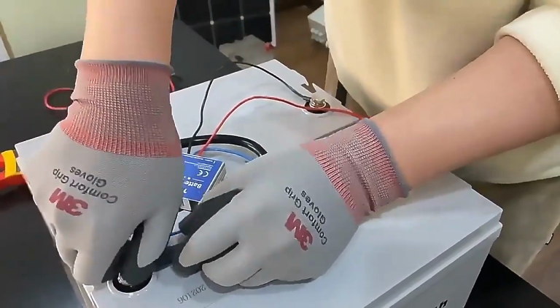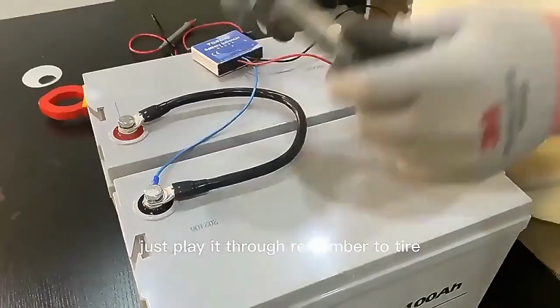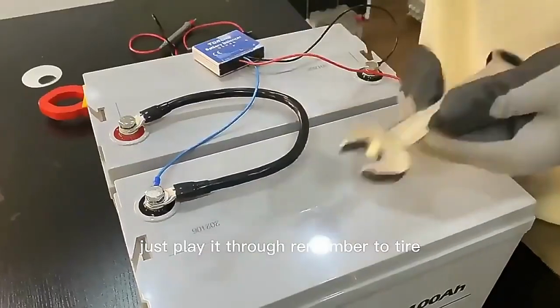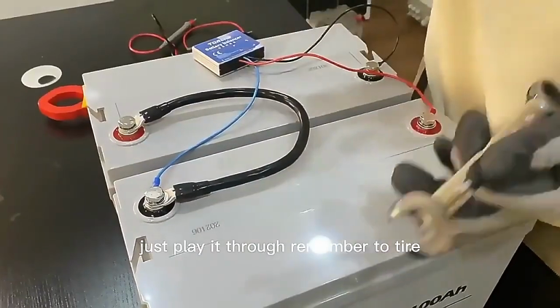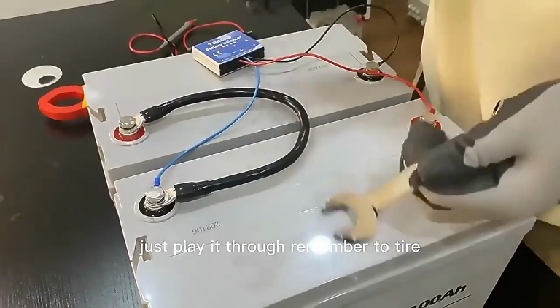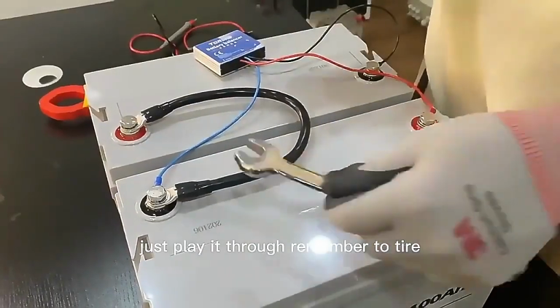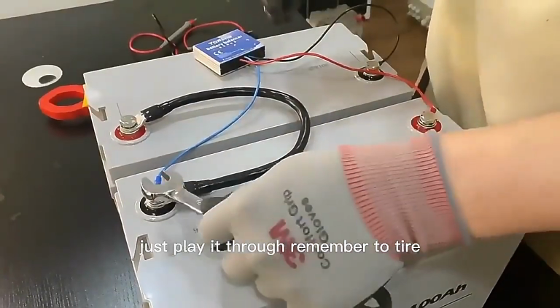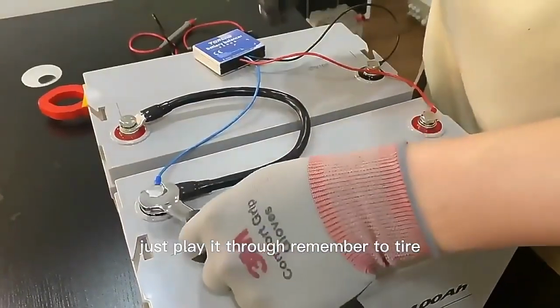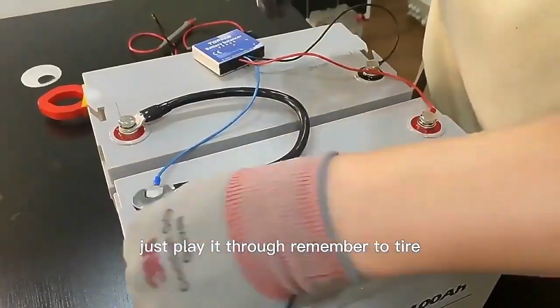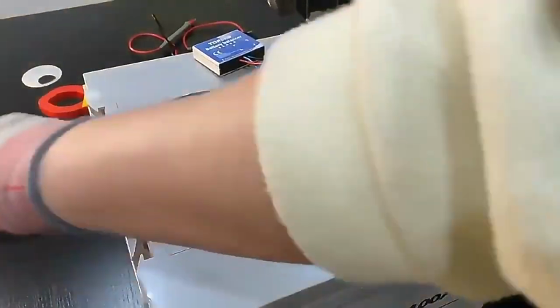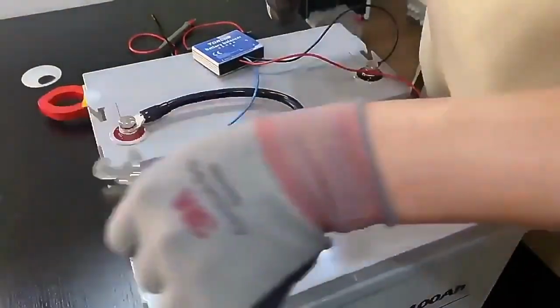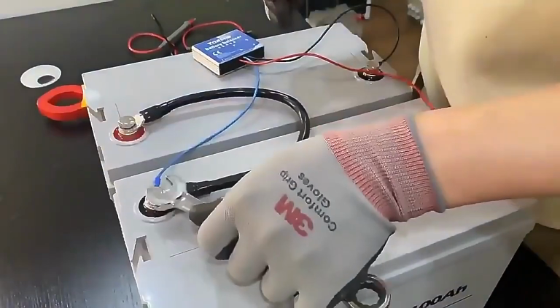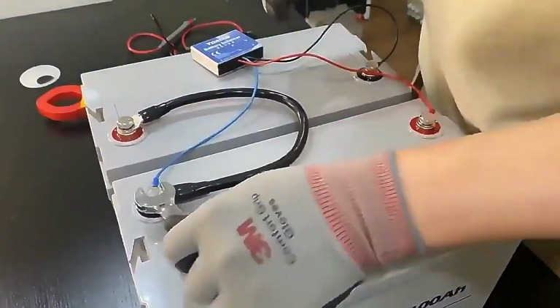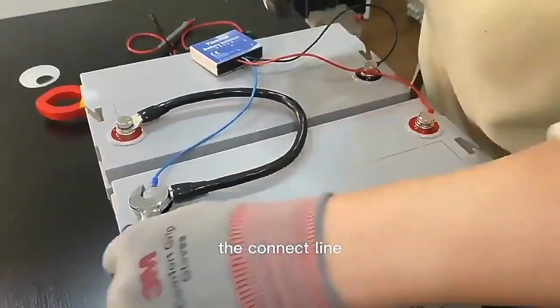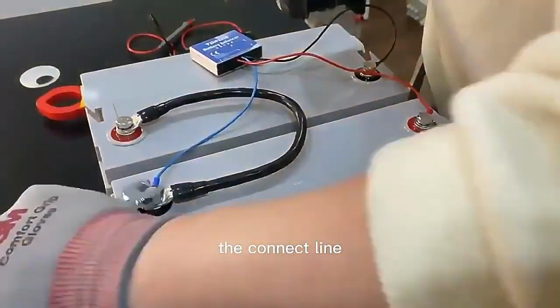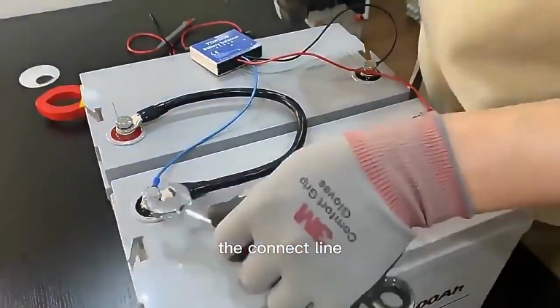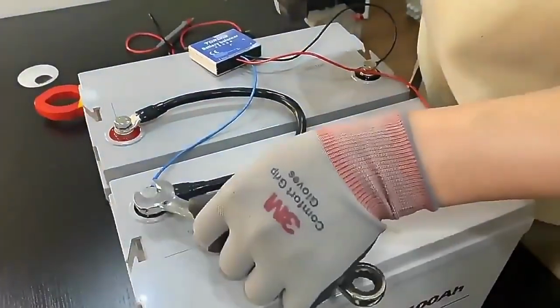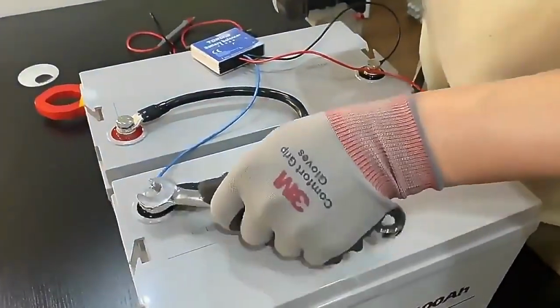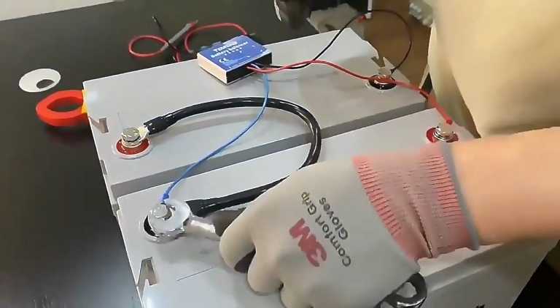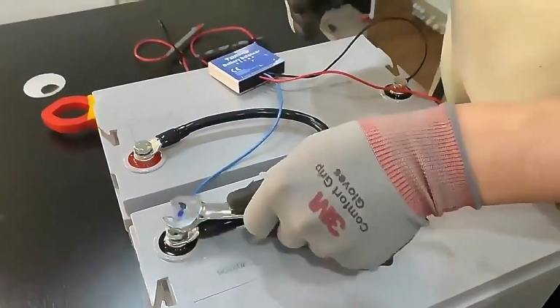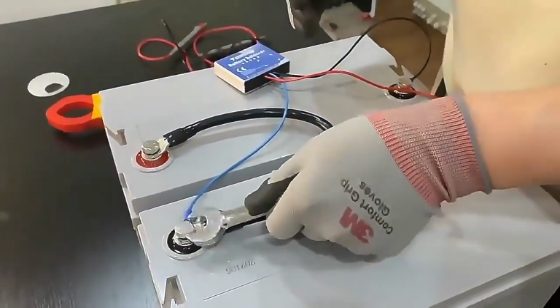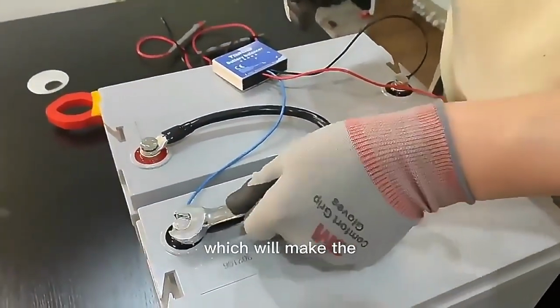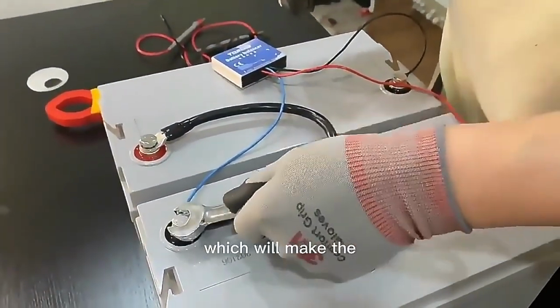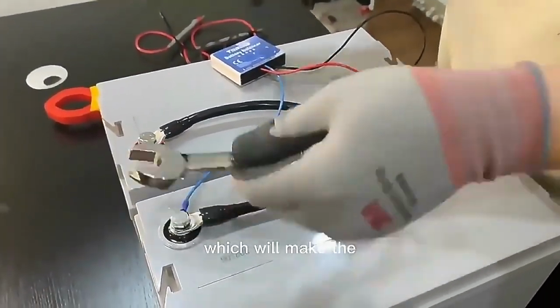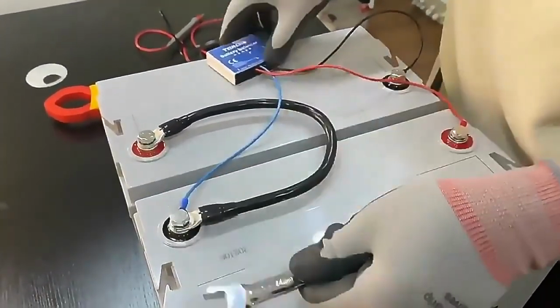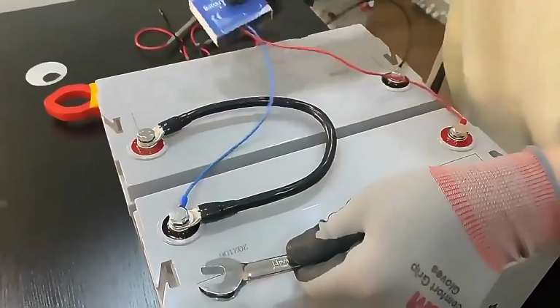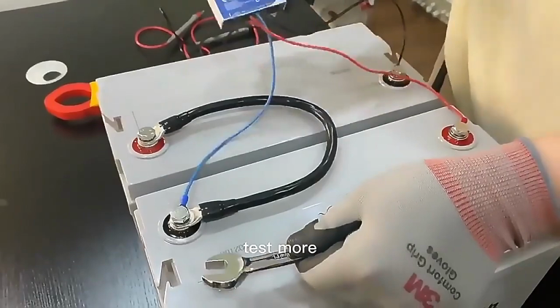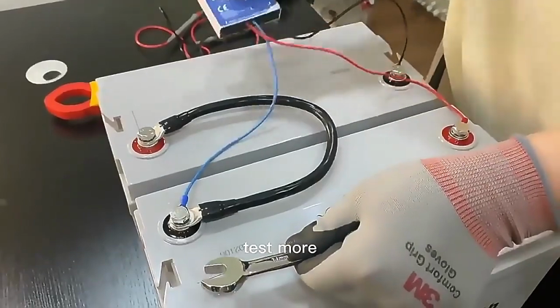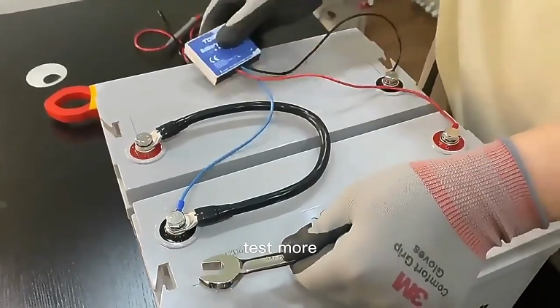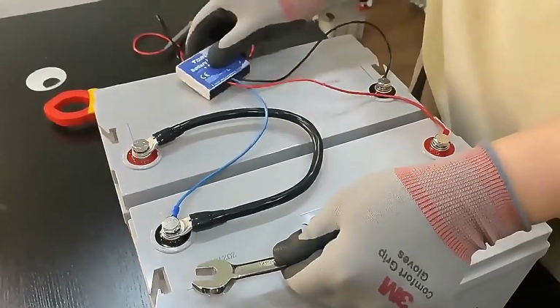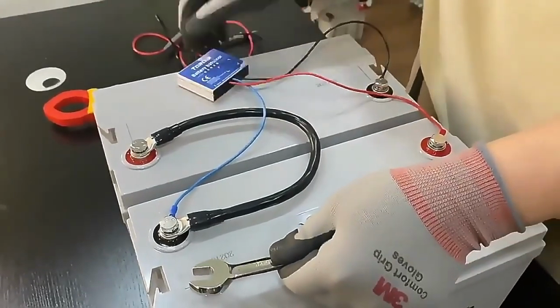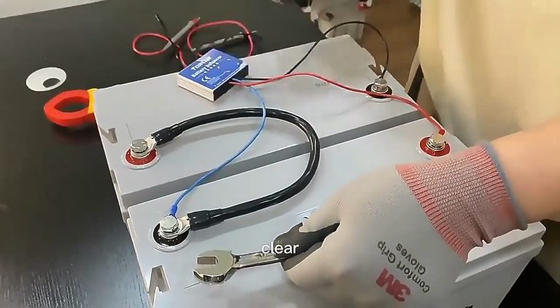Please remember to tighten the connection lines, which will make the test results more clear.